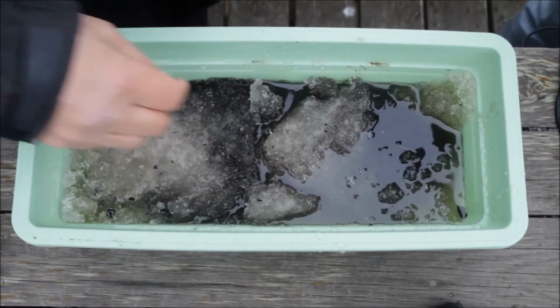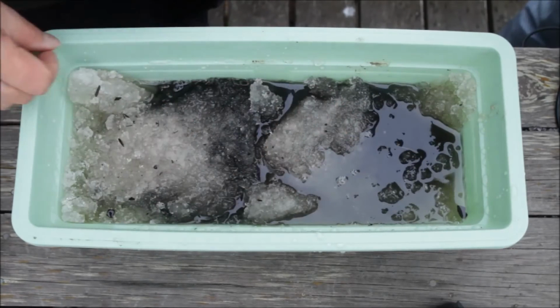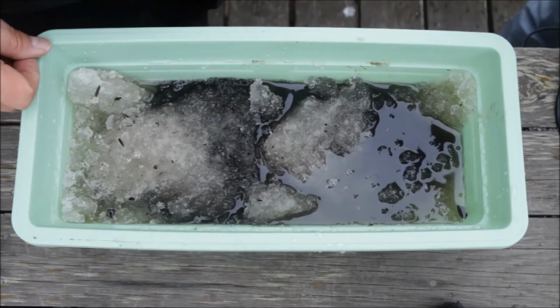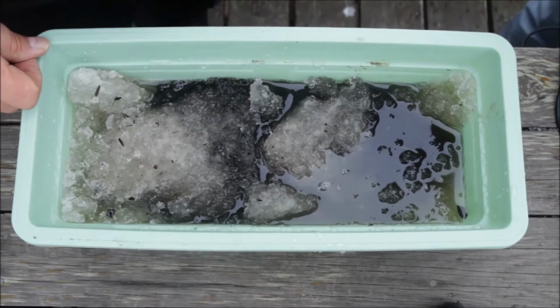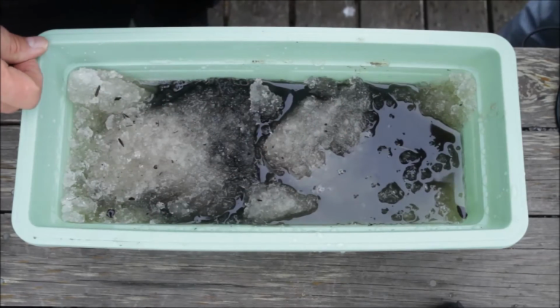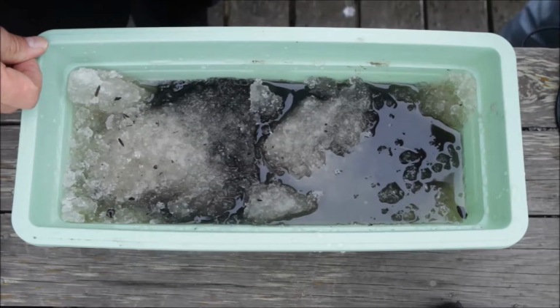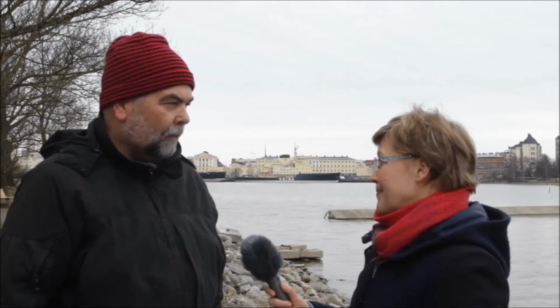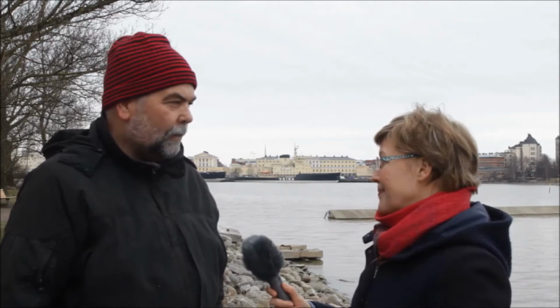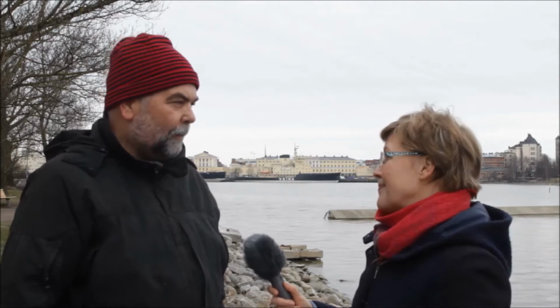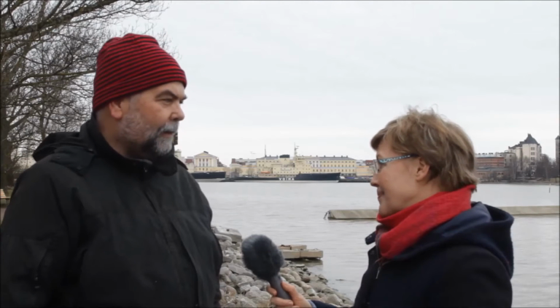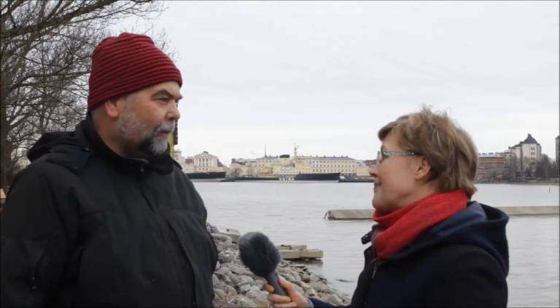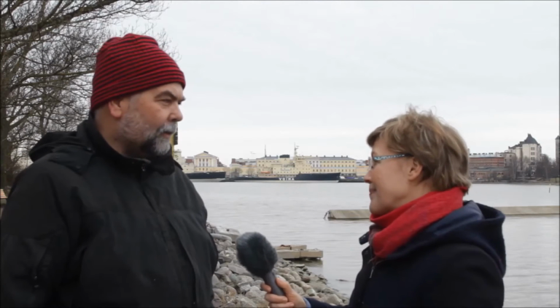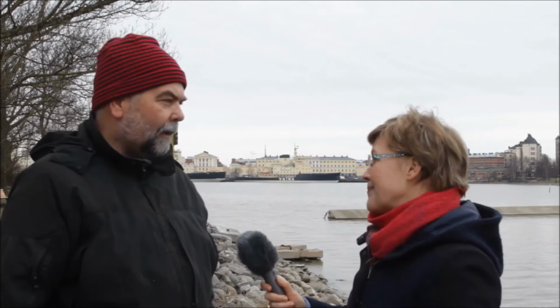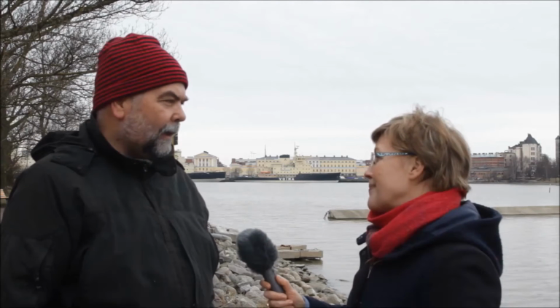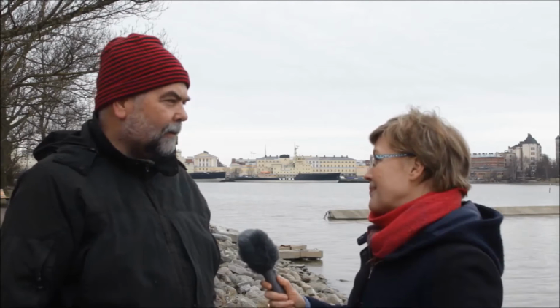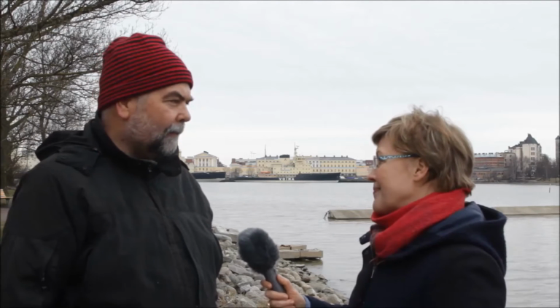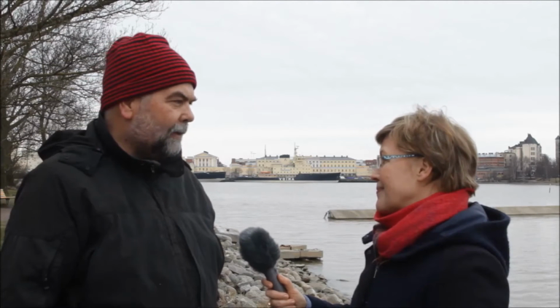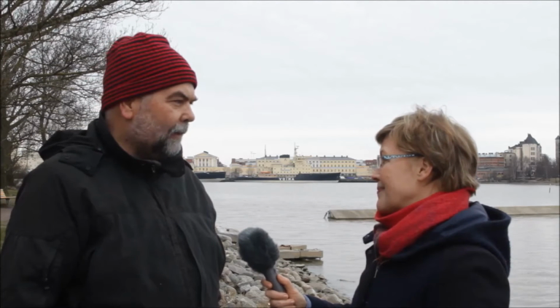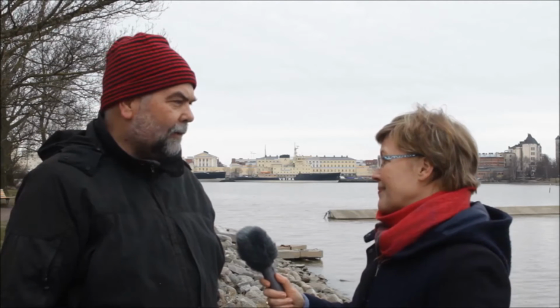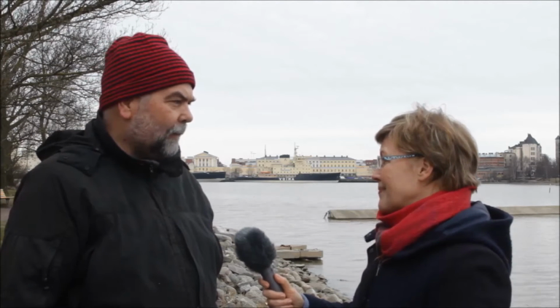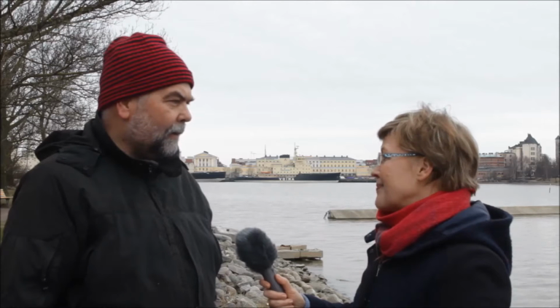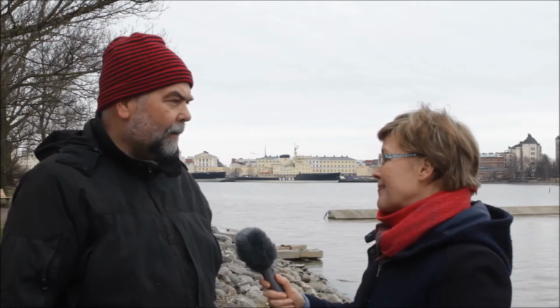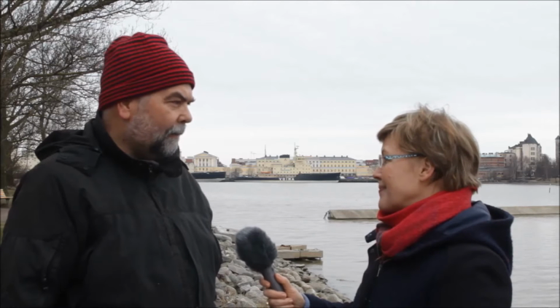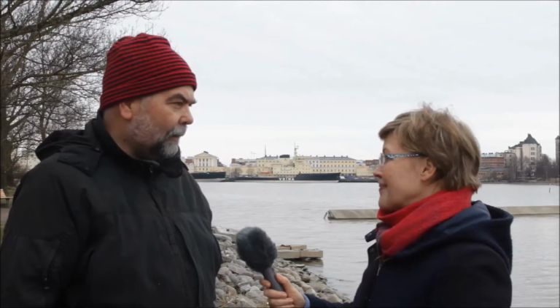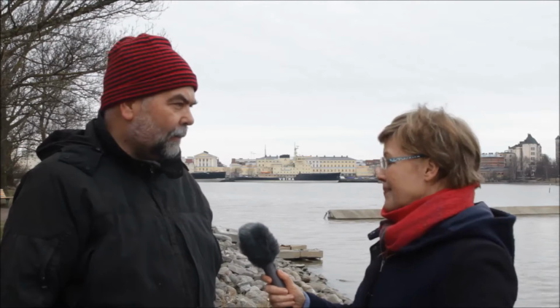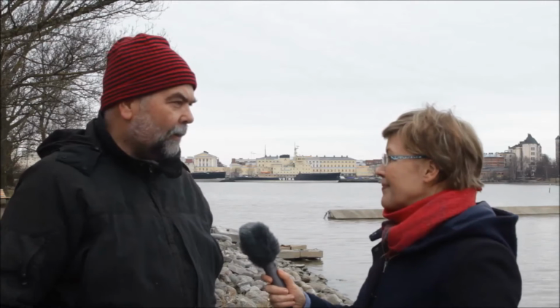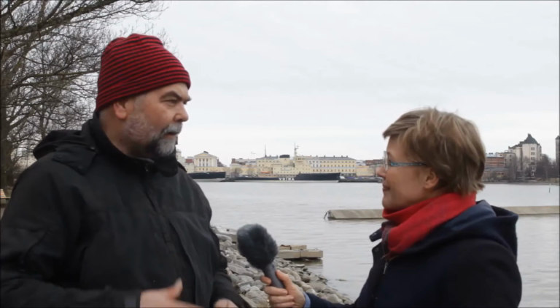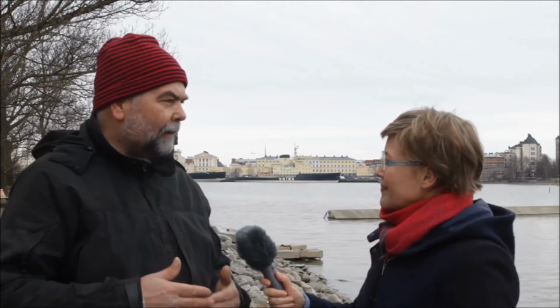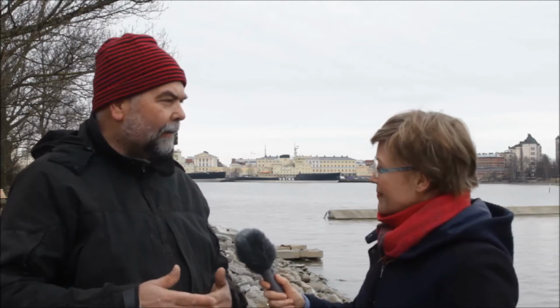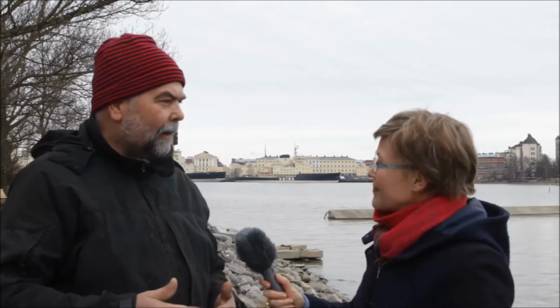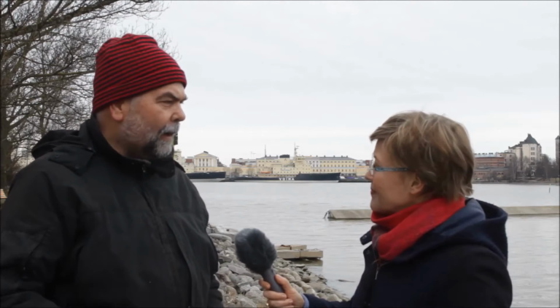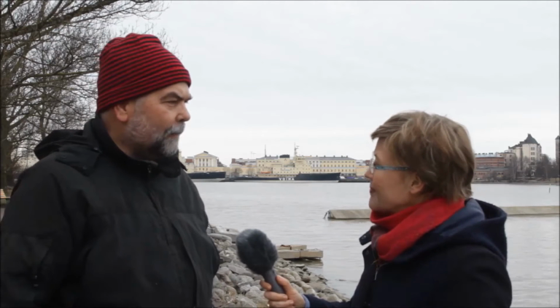Usually people think that the worst case scenario is the accident which takes place in the winter time, when the oil and ice get mixed.